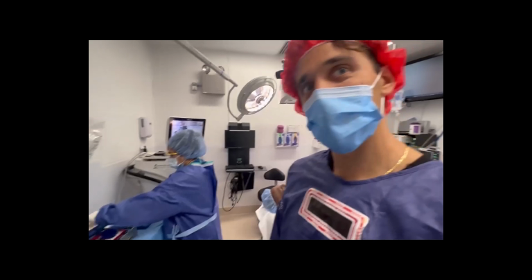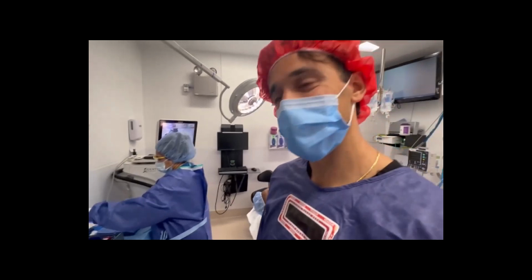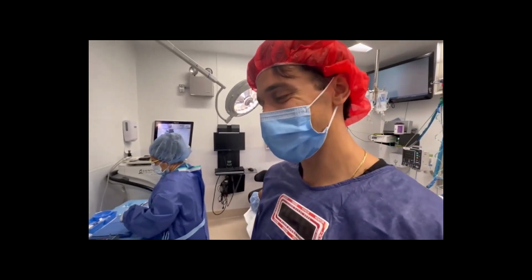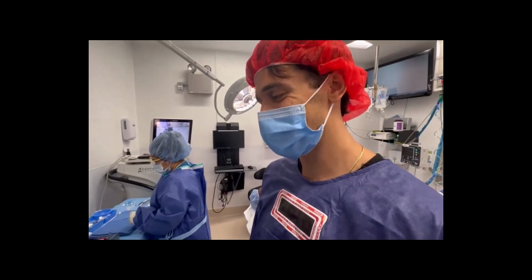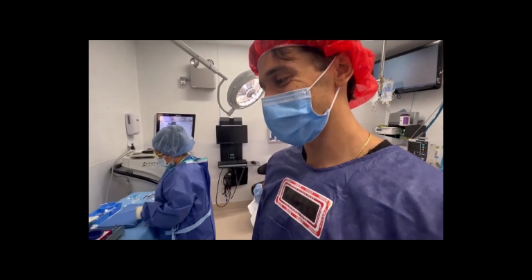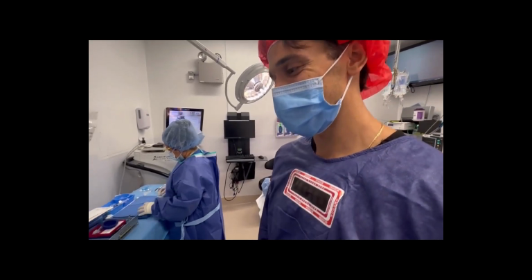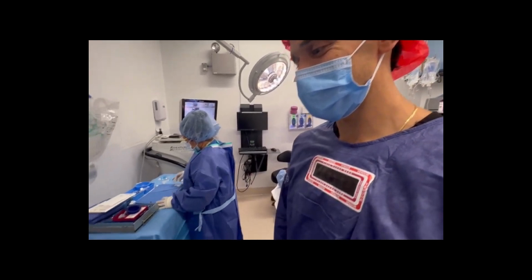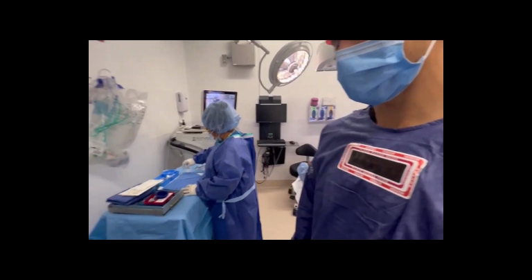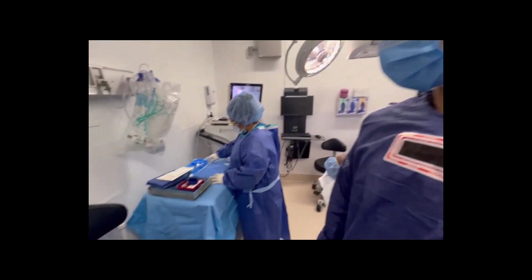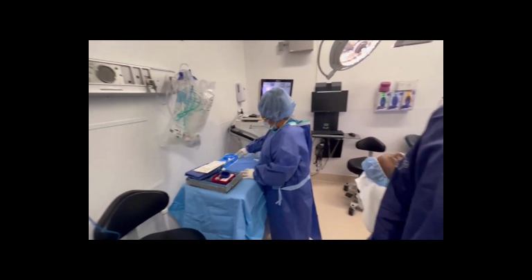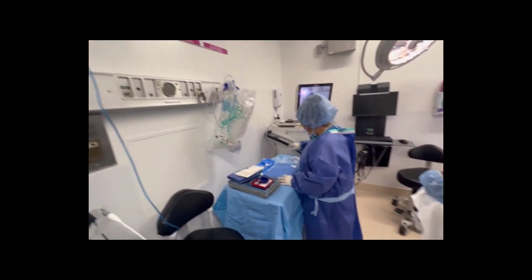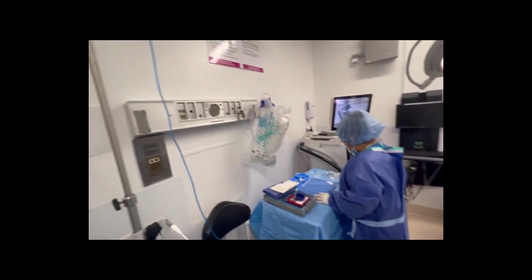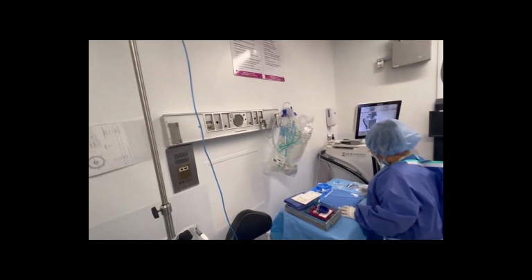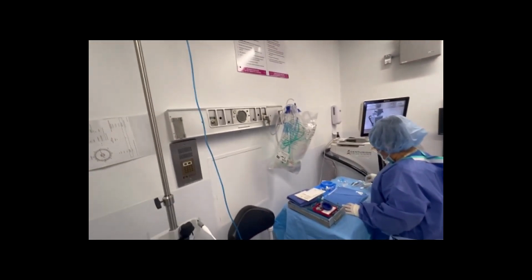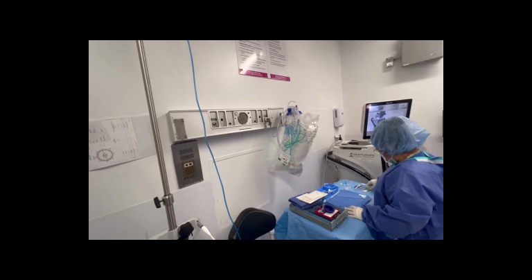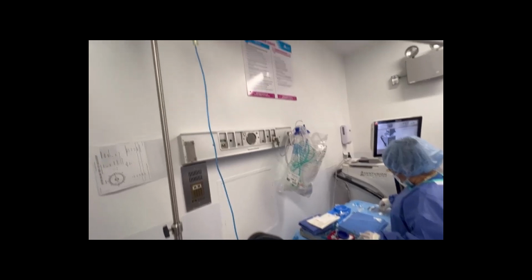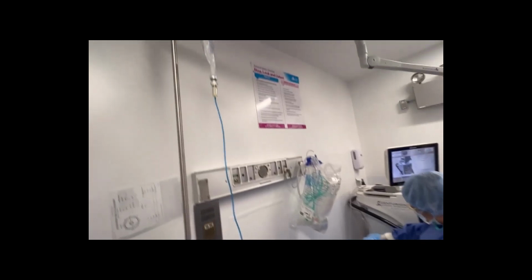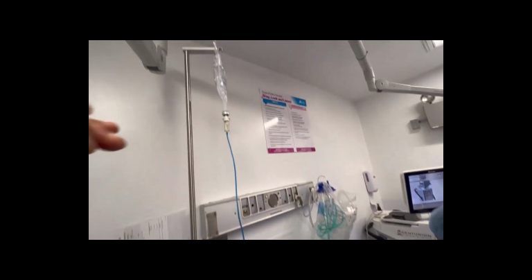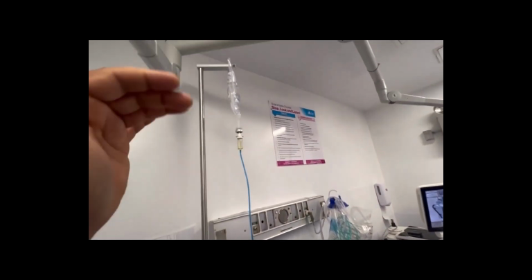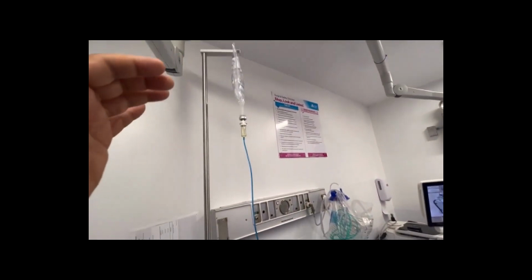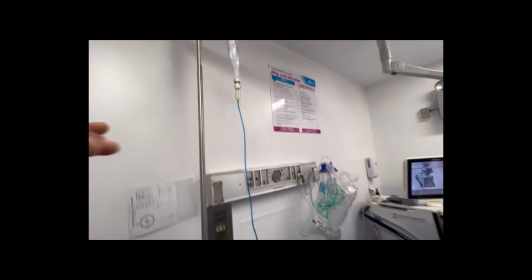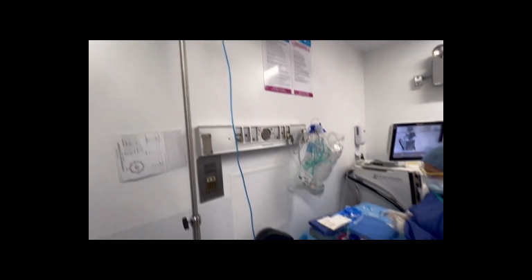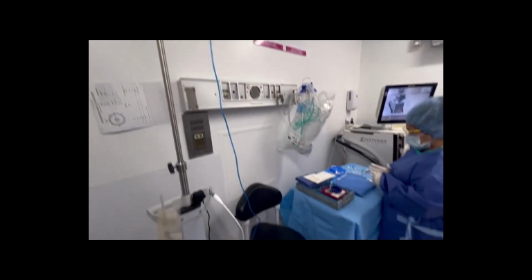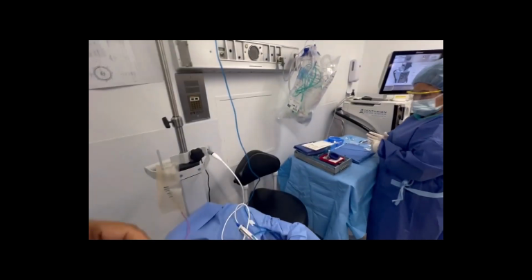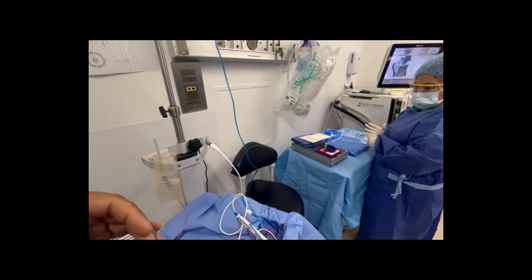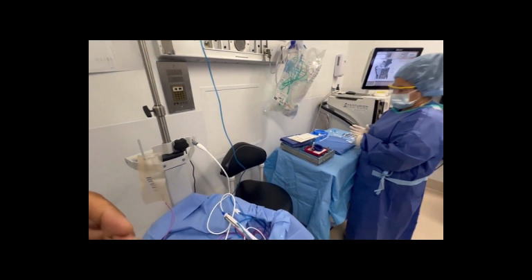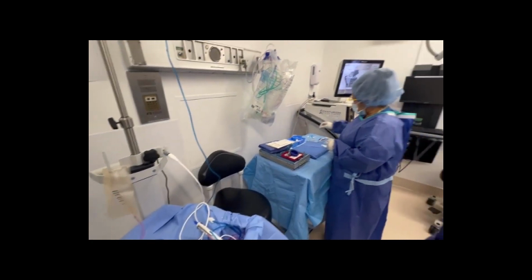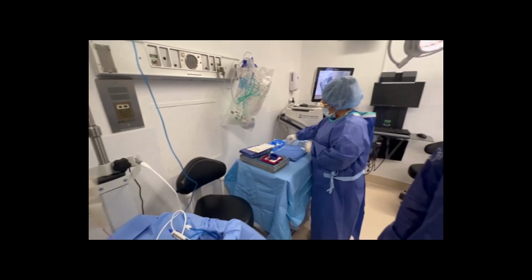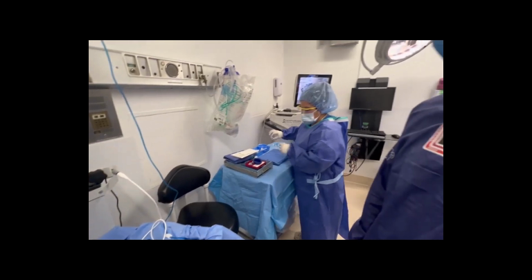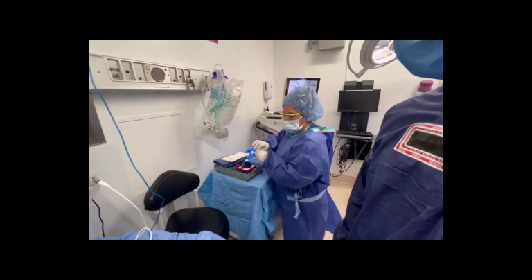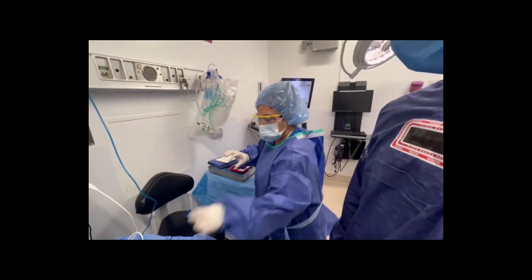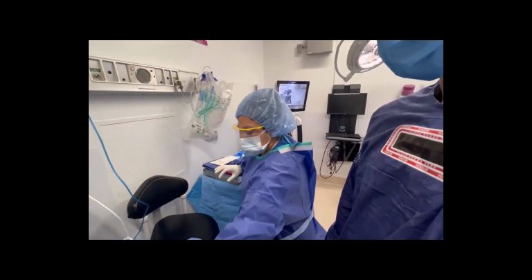Hello, this is Dr. LaRoche. I'm here with Spencer from Zeiss and the New York Iron Air team. We got the MyCore set up, we got the fluidics over here and the handpiece. Spencer, you want to just point out some of the highlights?